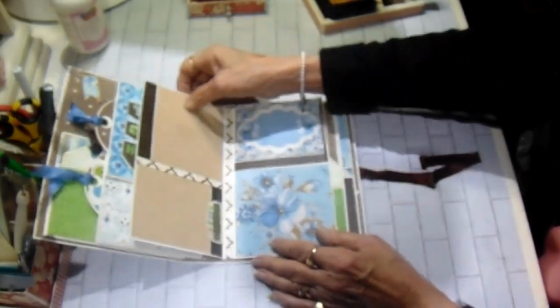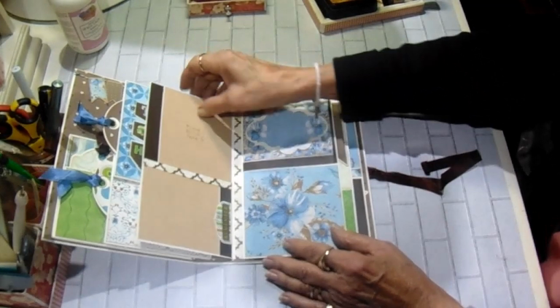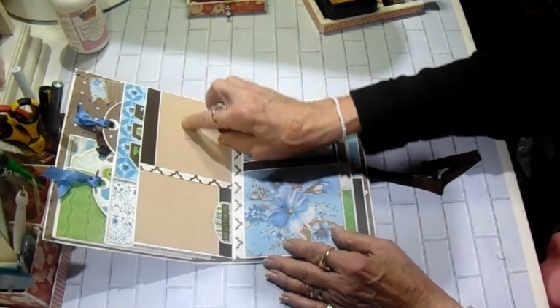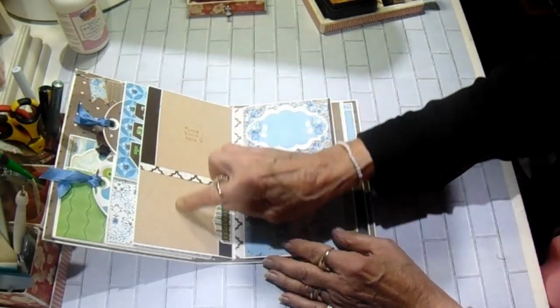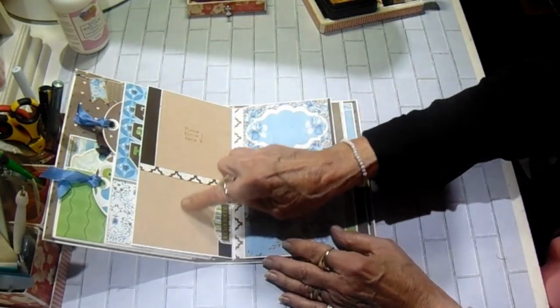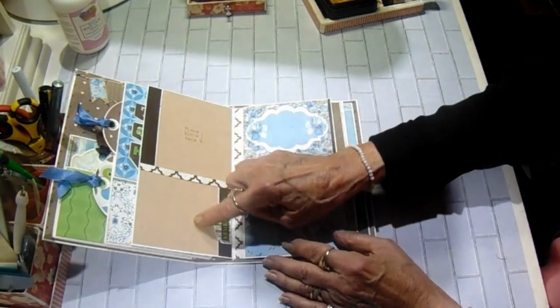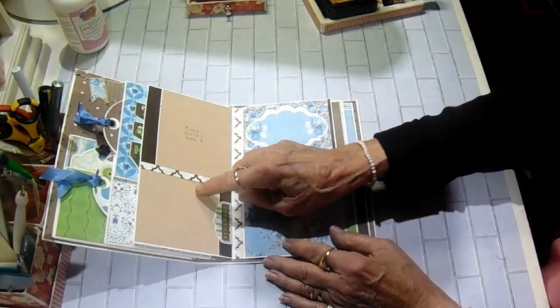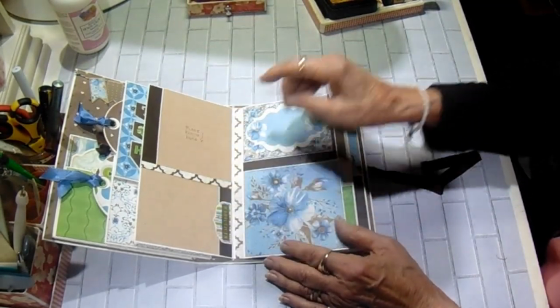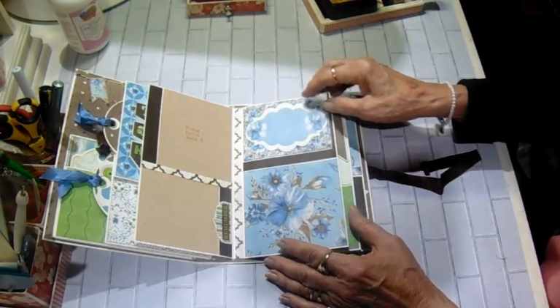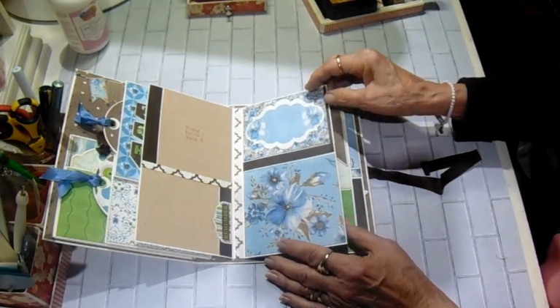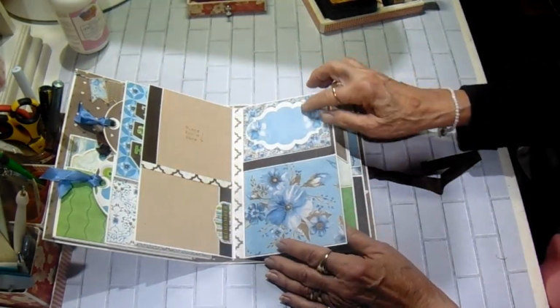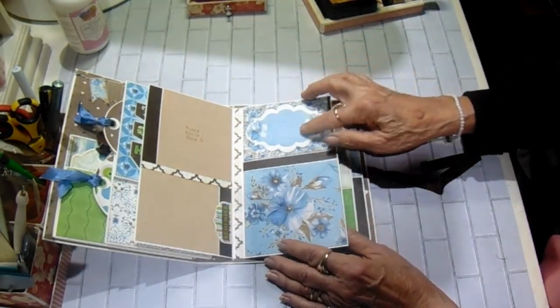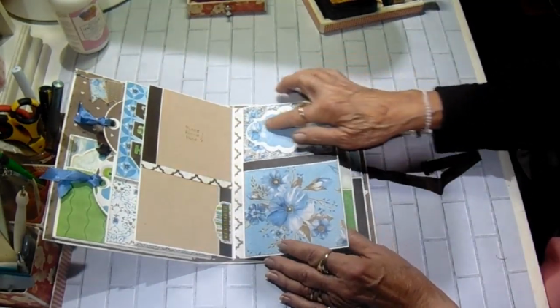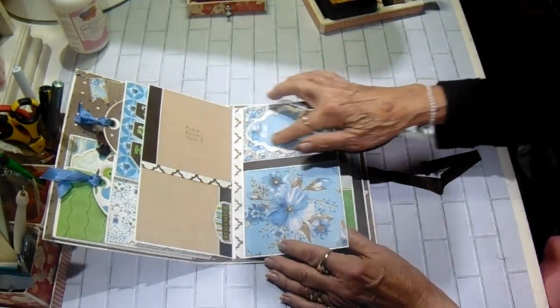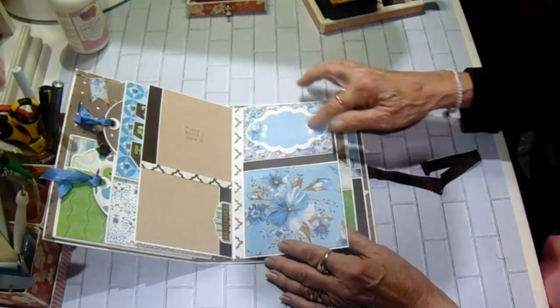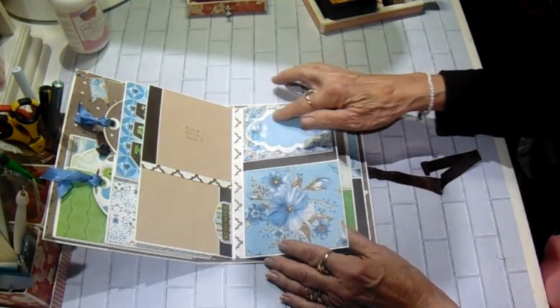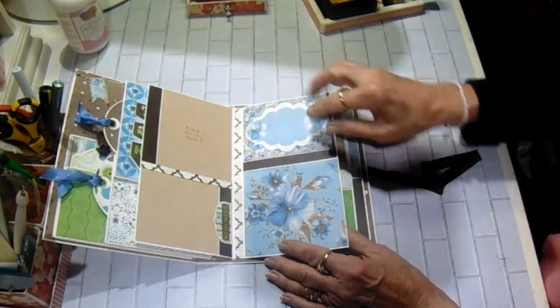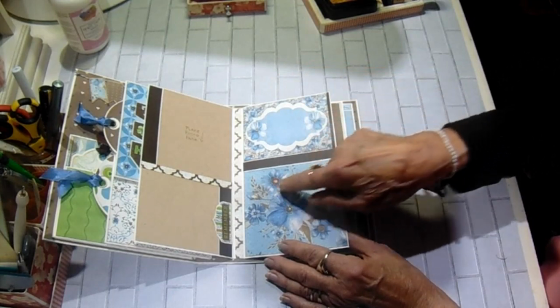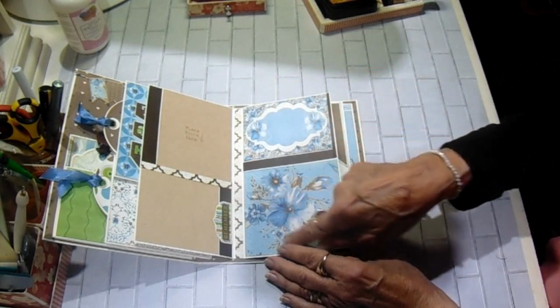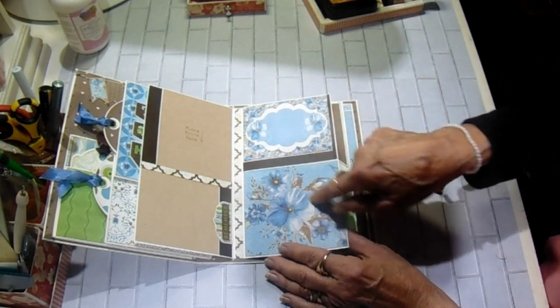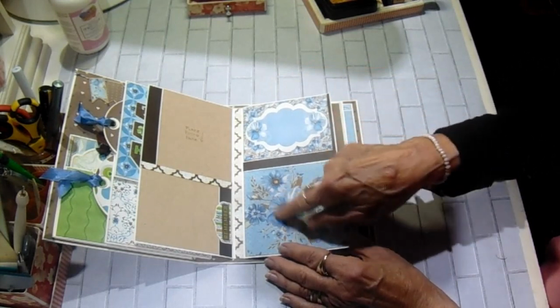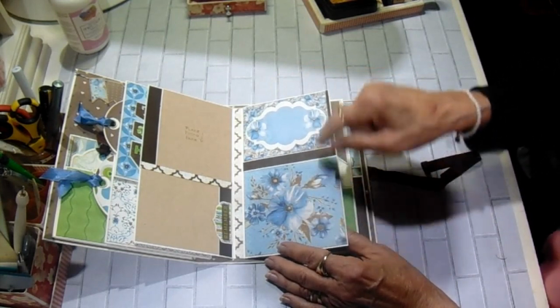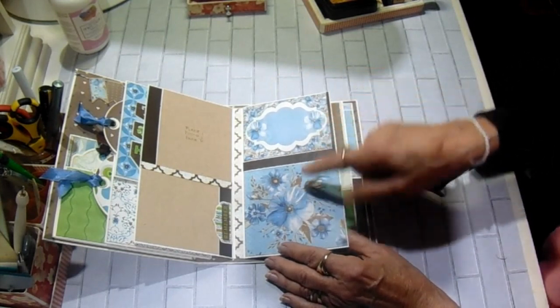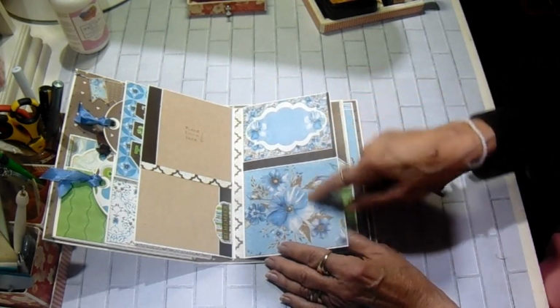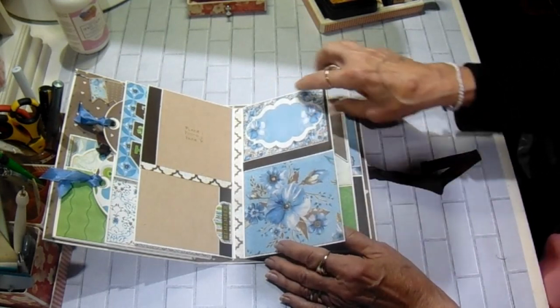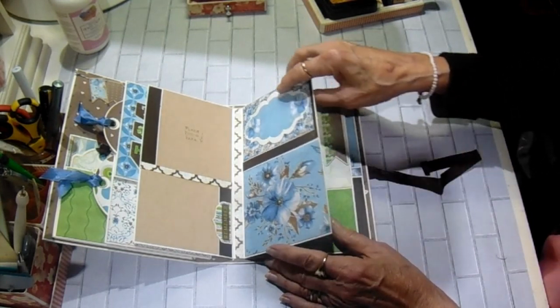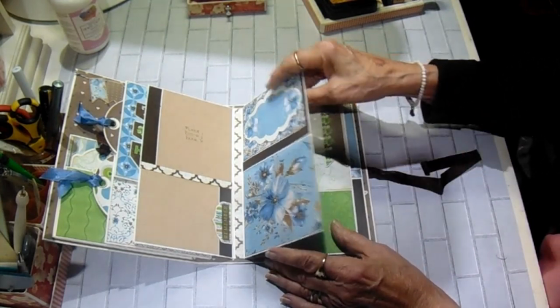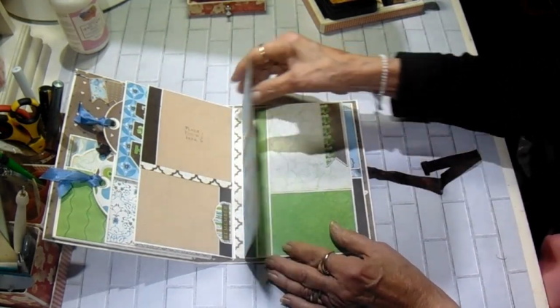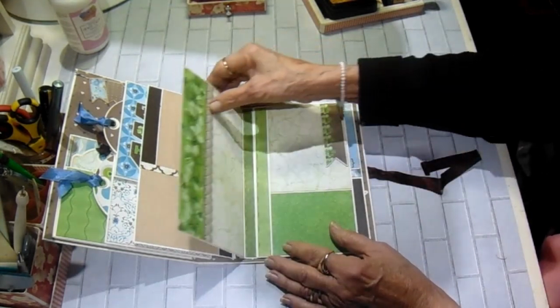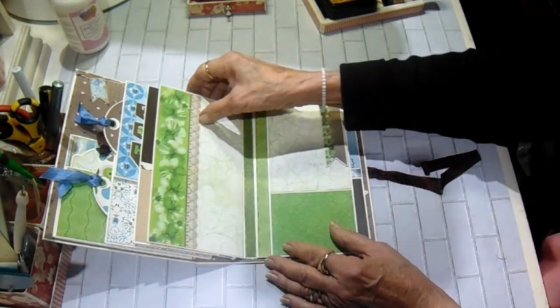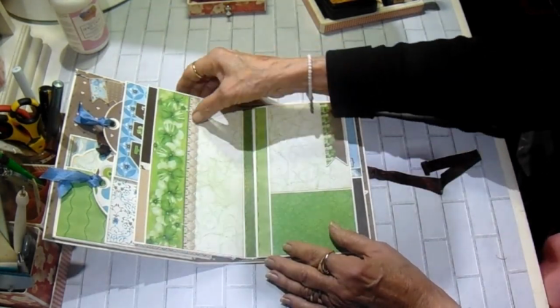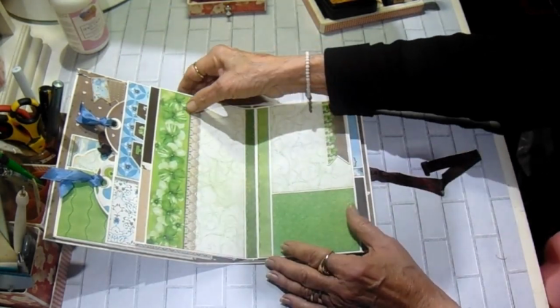Then on the back, we have a double photo mat. On page two, there's a journaling spot. You could put a photo here if you wish. I just hate covering up the paper, though, because I think it's so pretty.